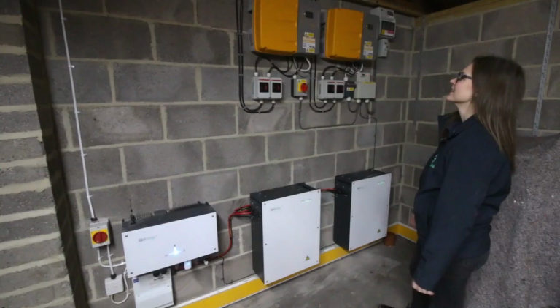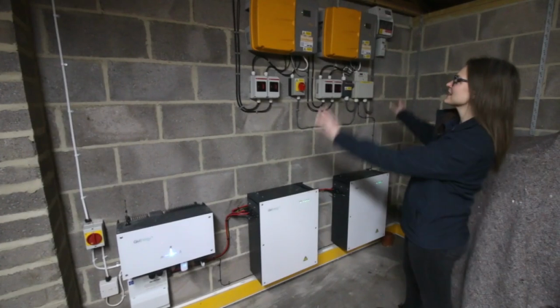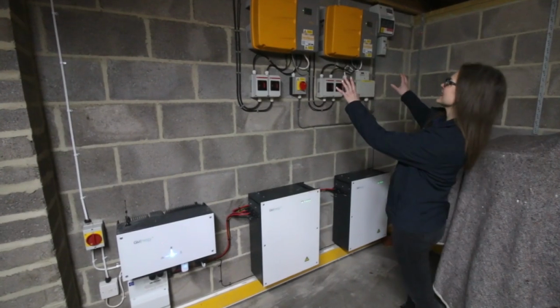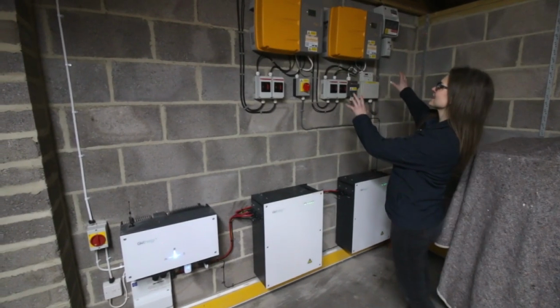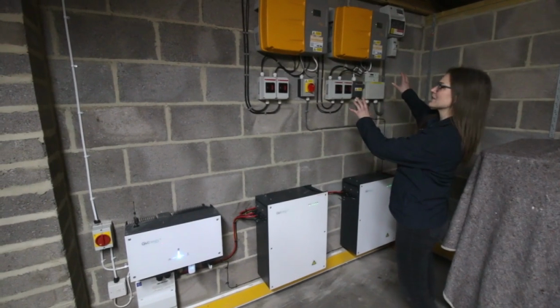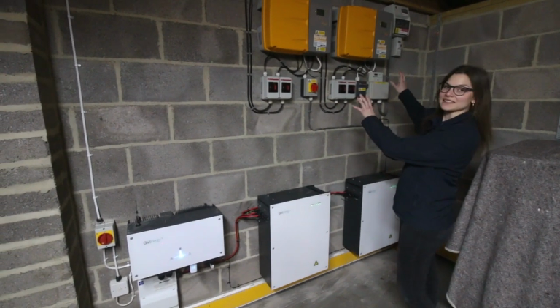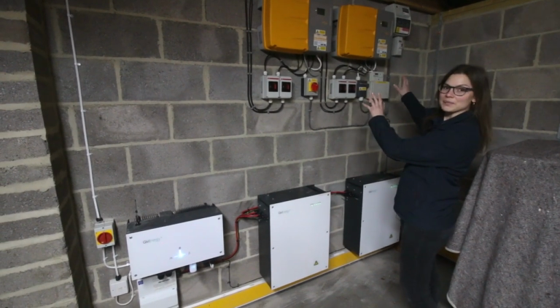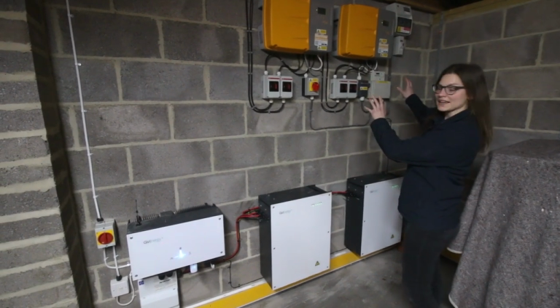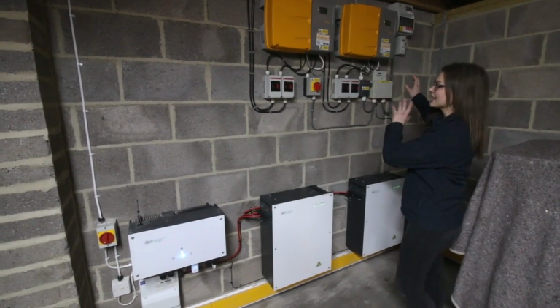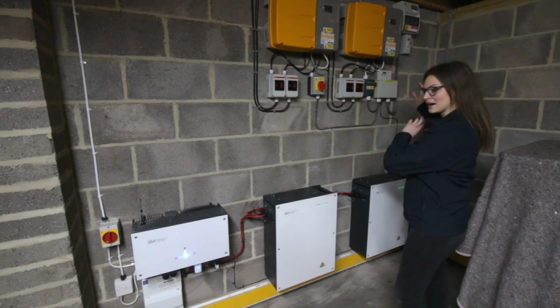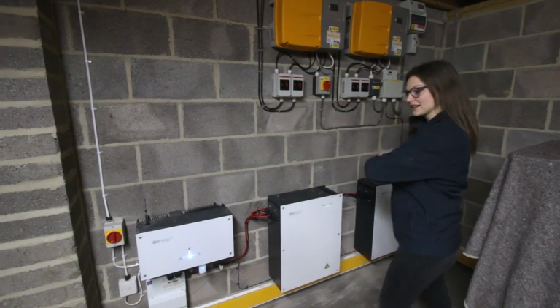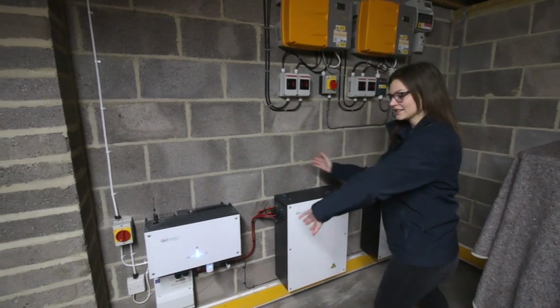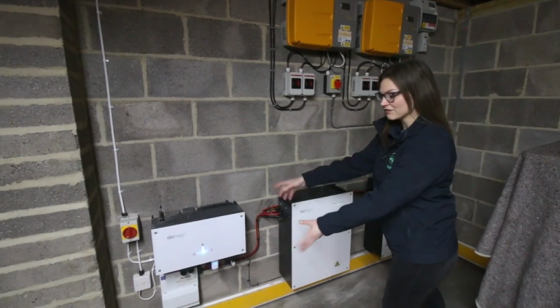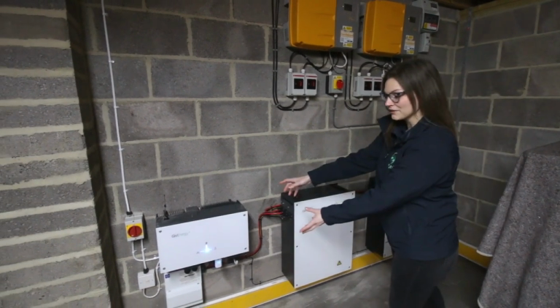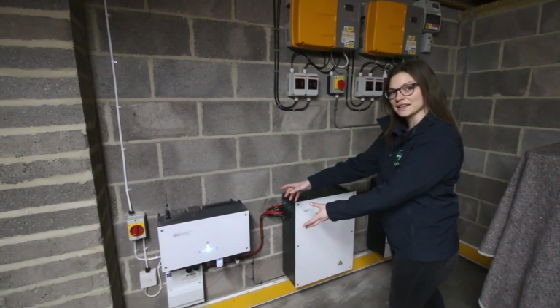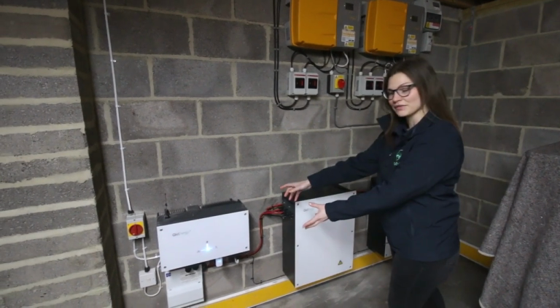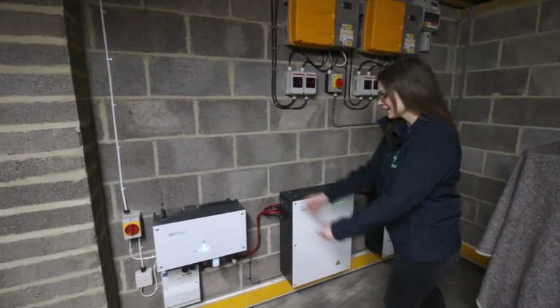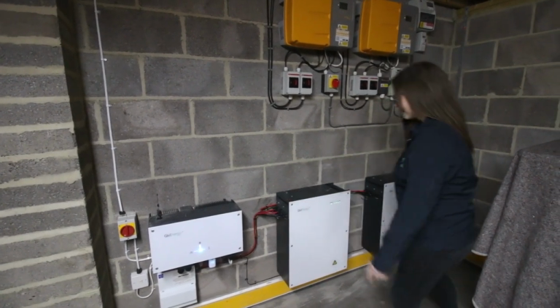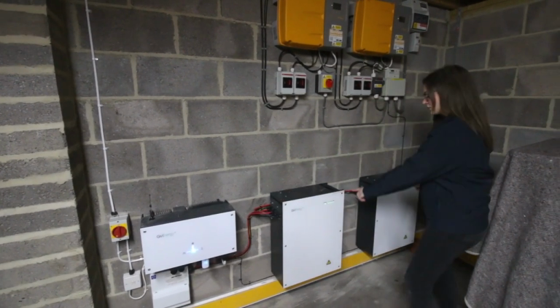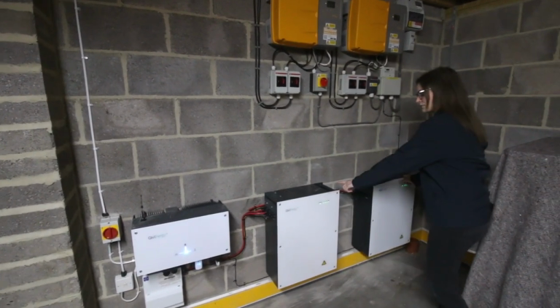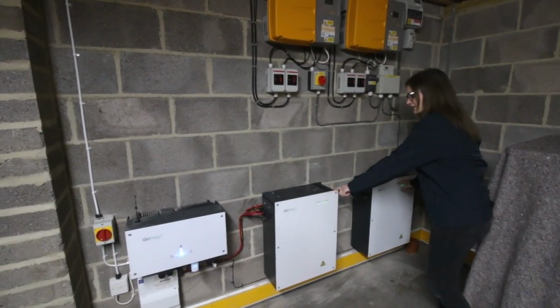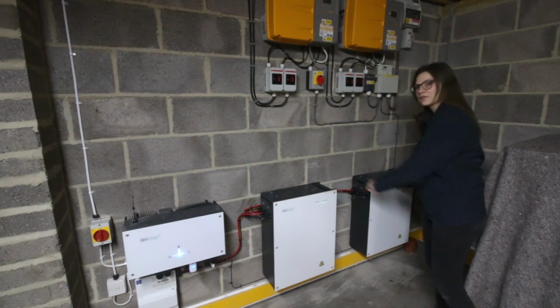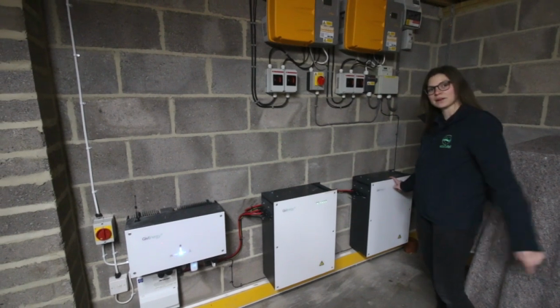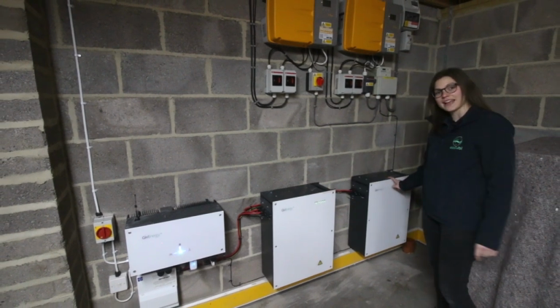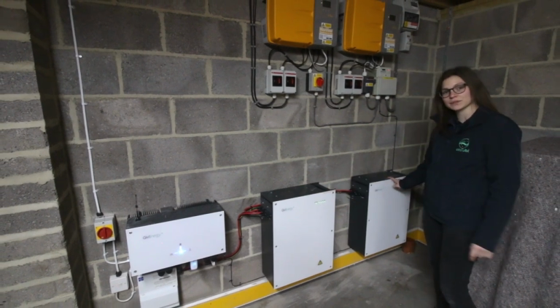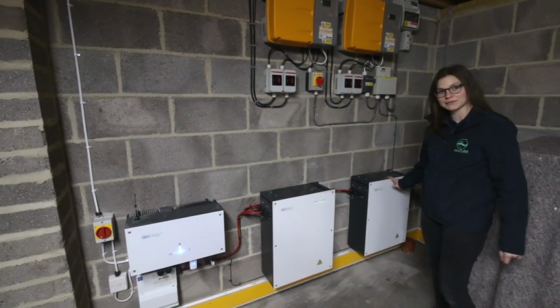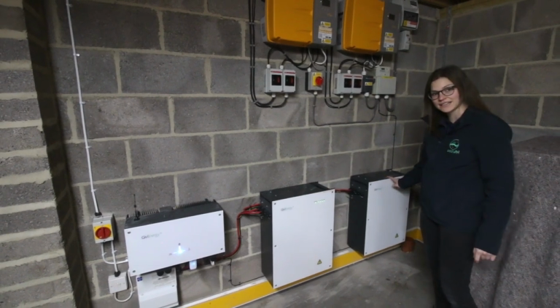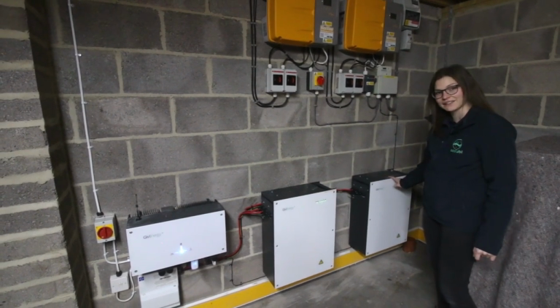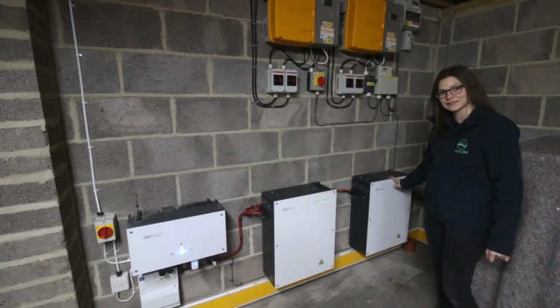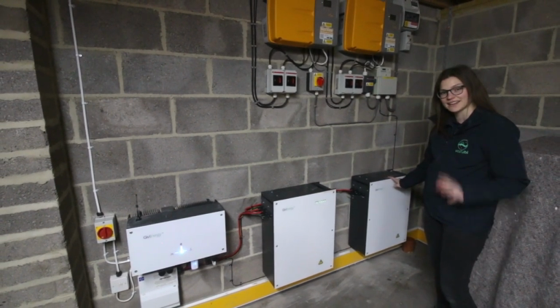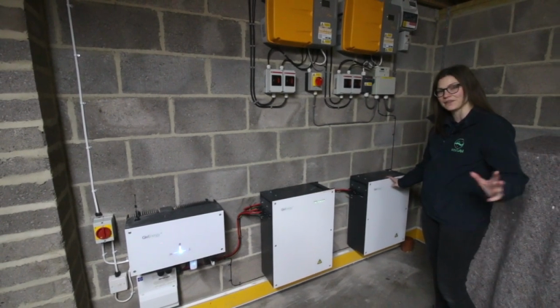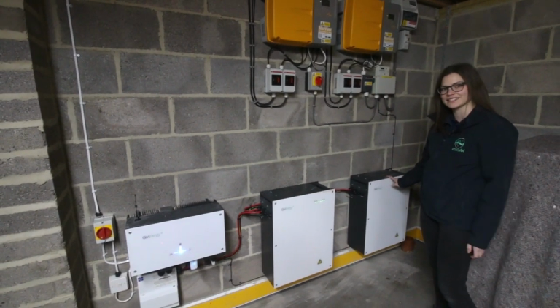So this is the existing PV system up here and that's all now been connected to this lovely new AC couple inverter and the two storage batteries here. Both these batteries are 8.2 kilowatts each, allowing the customer to save loads of energy.